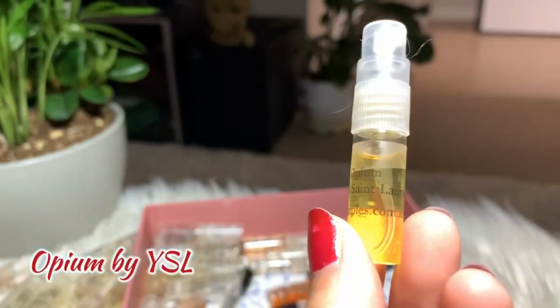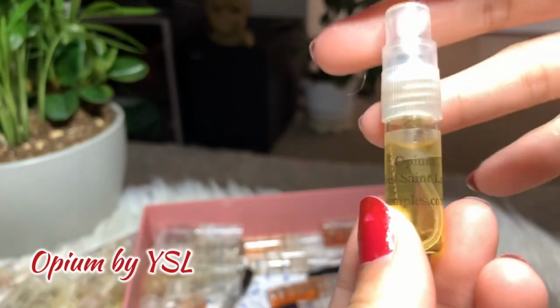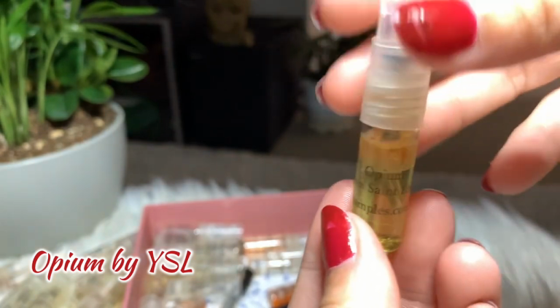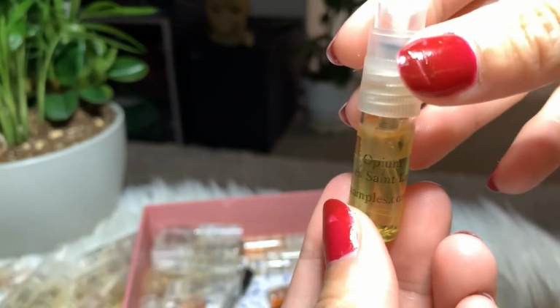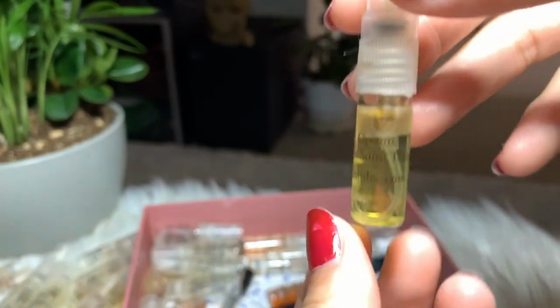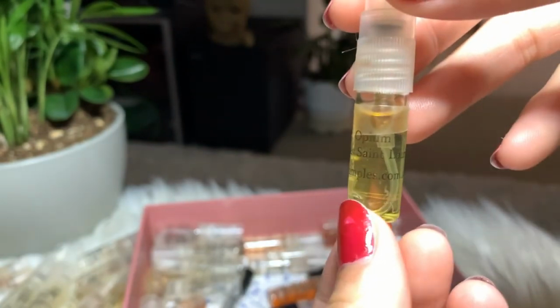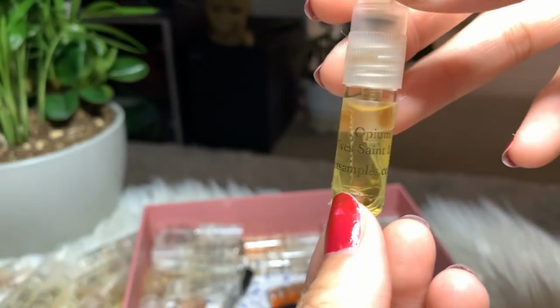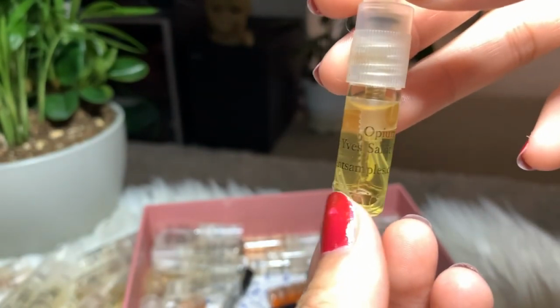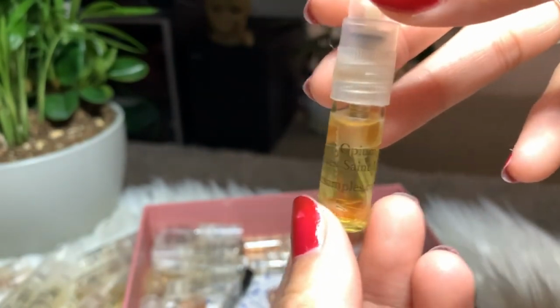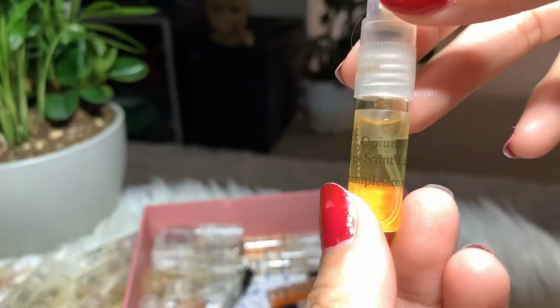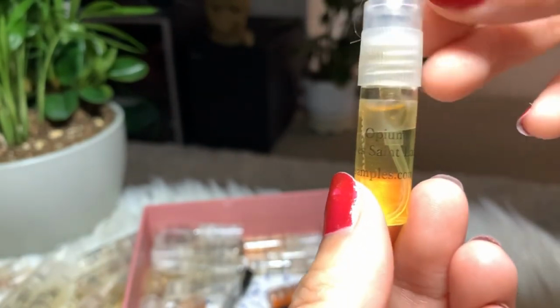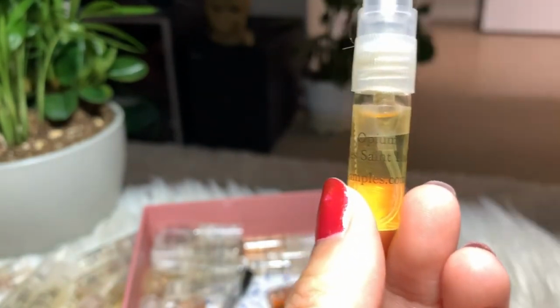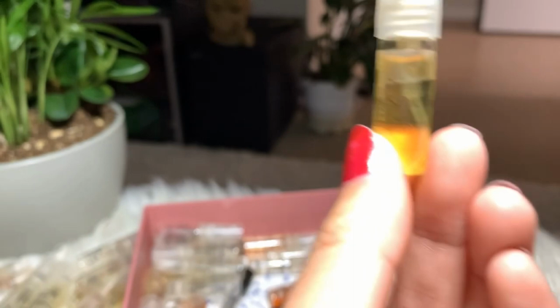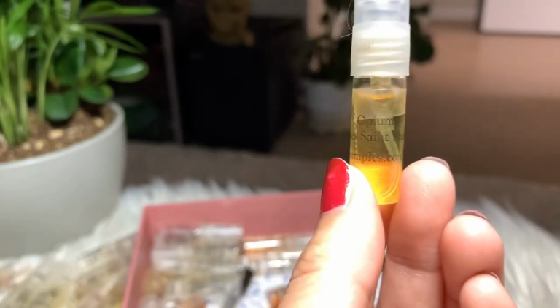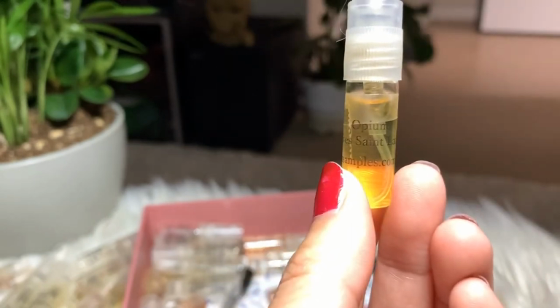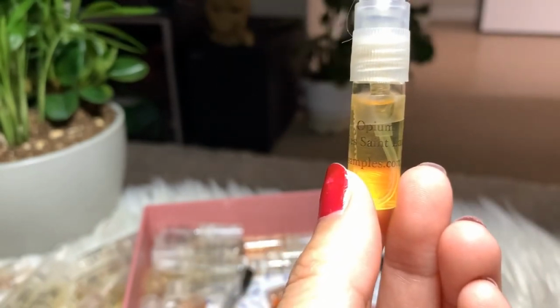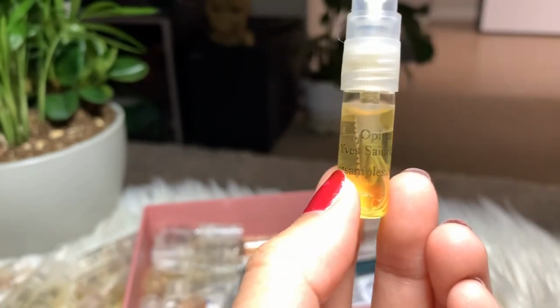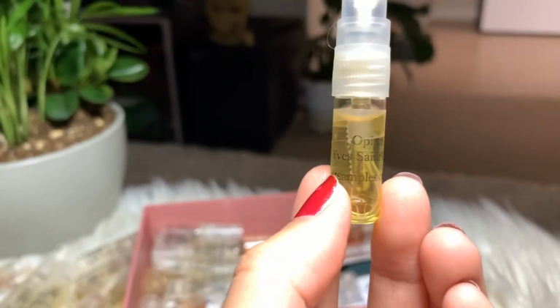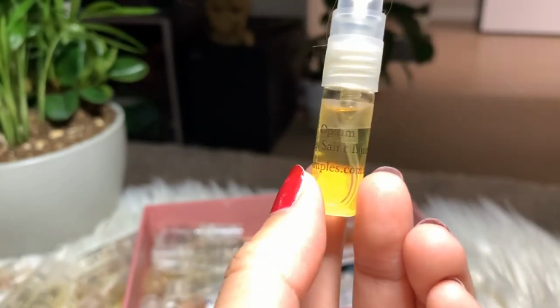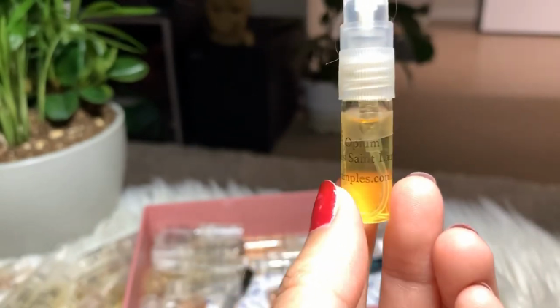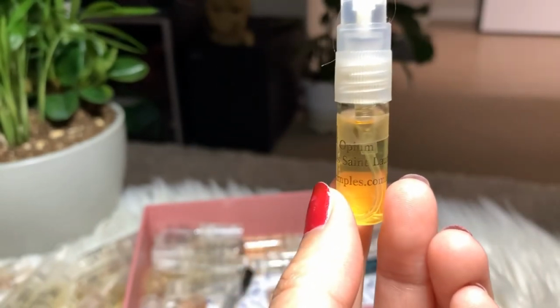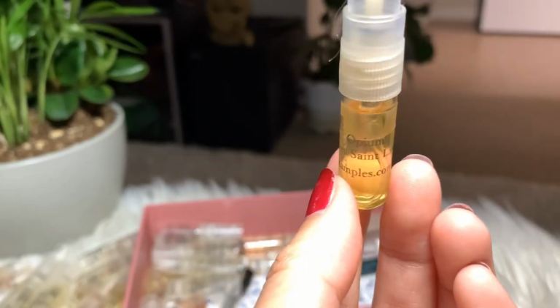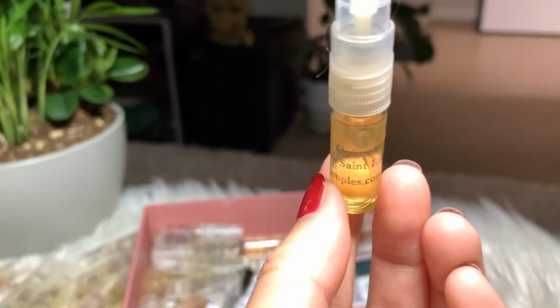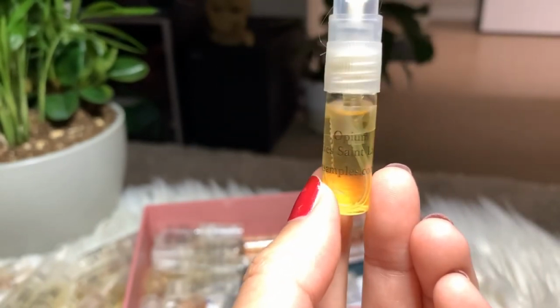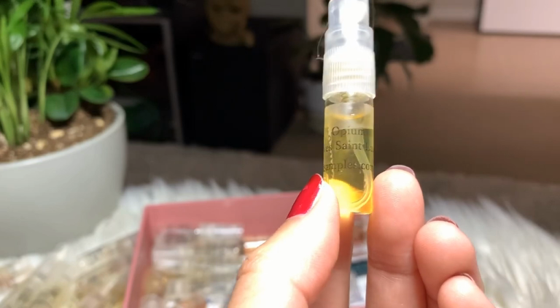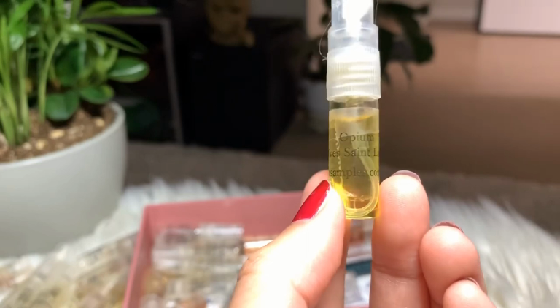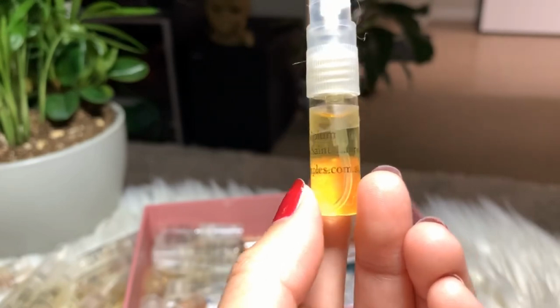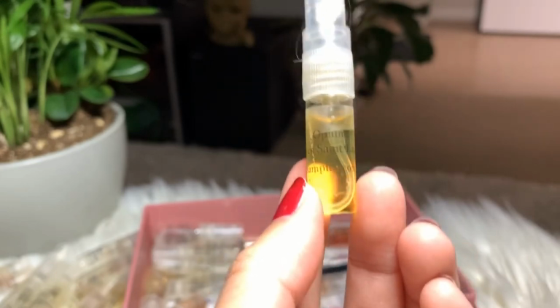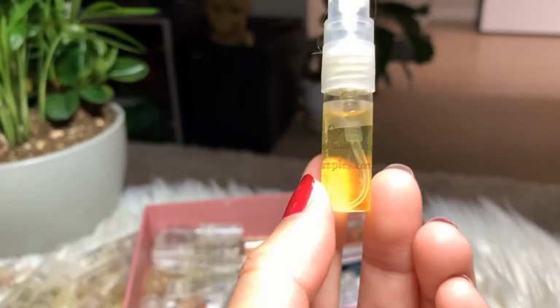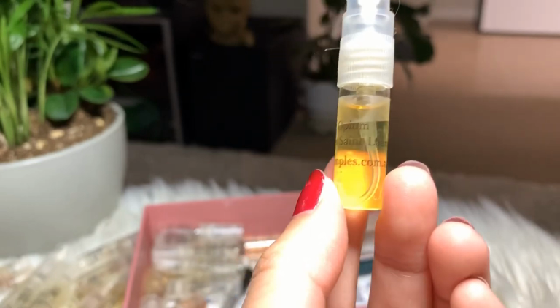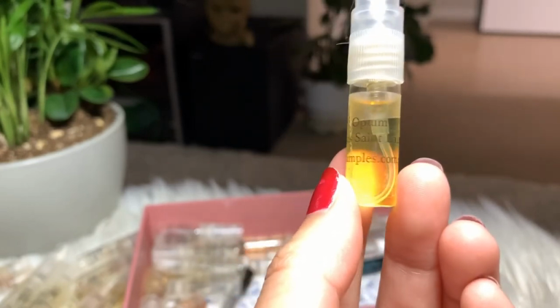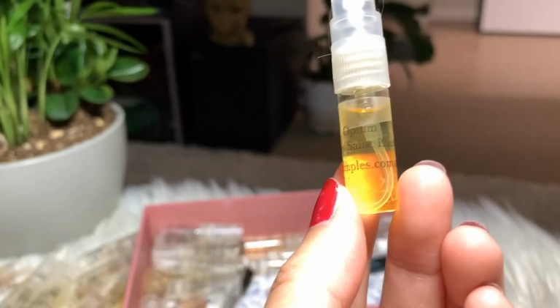Next I have Opium by YSL. I do love the Black Opium, so I wanted to try the Opium, but it turns out it smells different — more vintage and too strong for me. I still have a lot, but I'm gonna keep it and try to finish it.